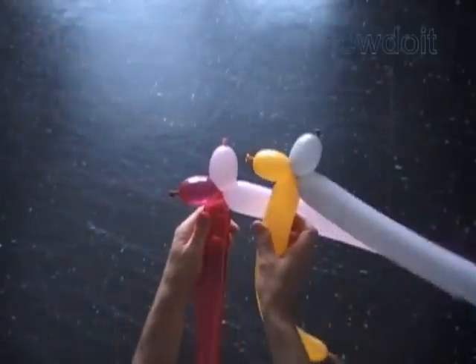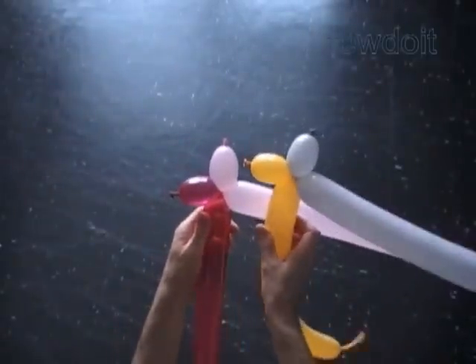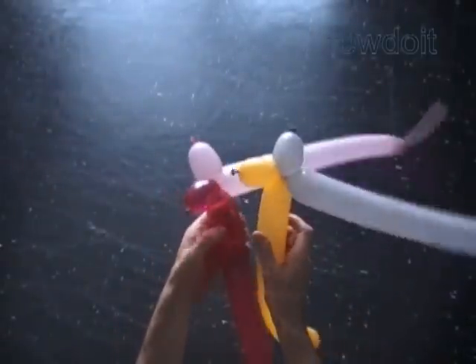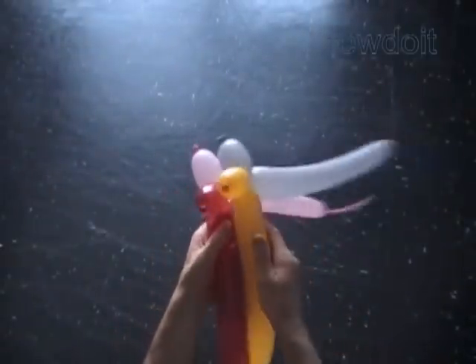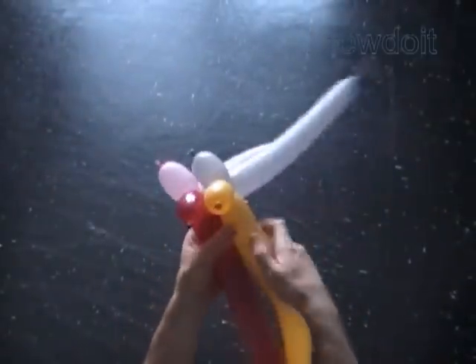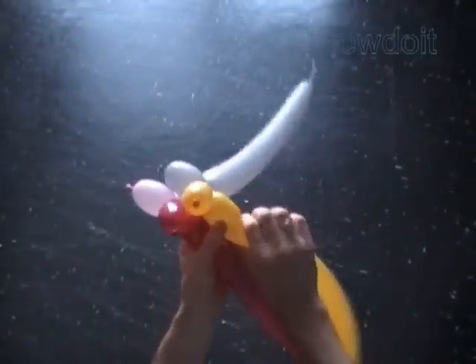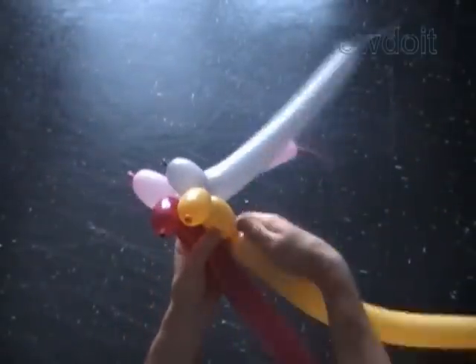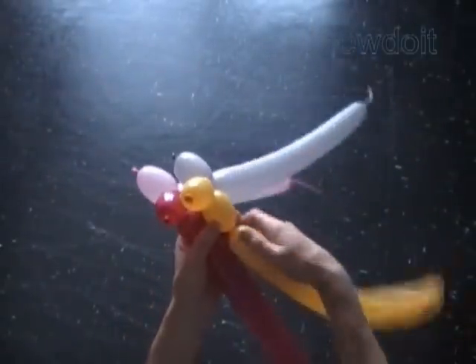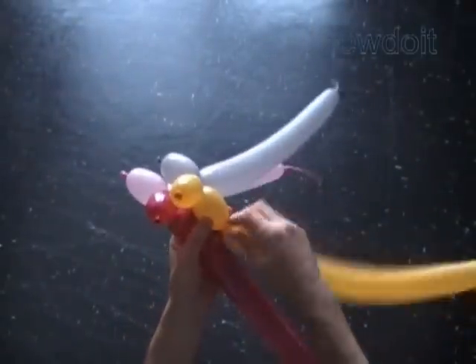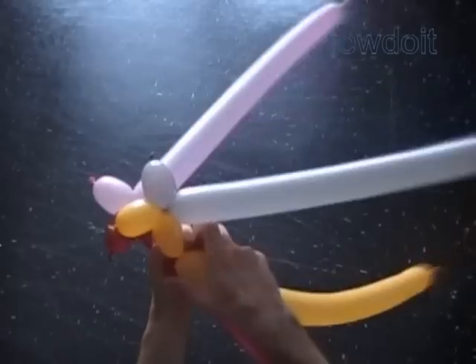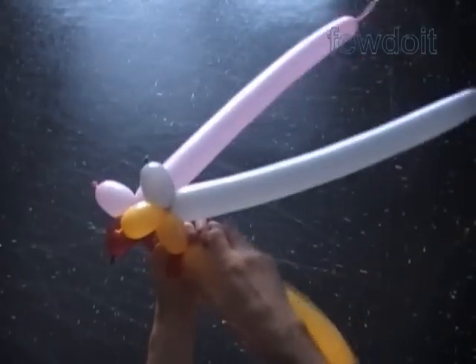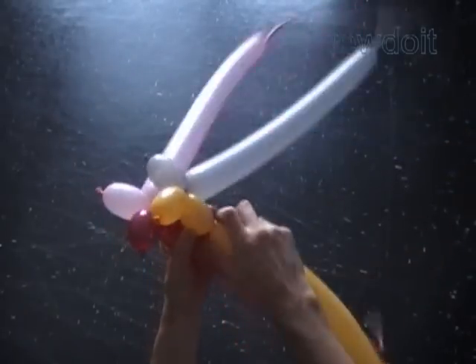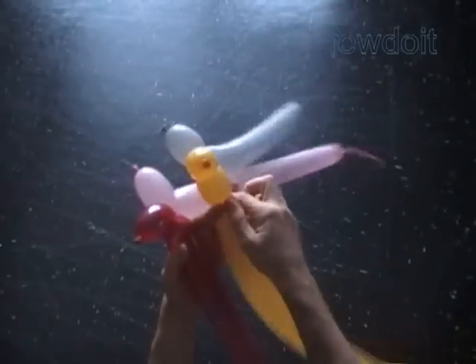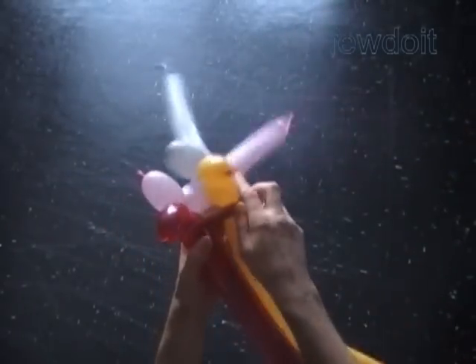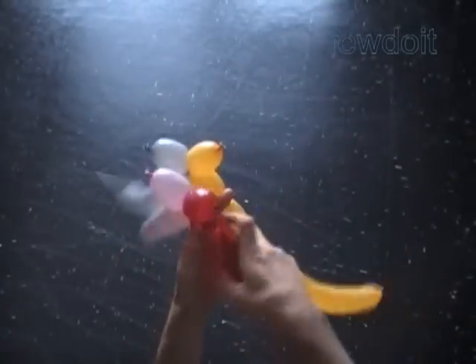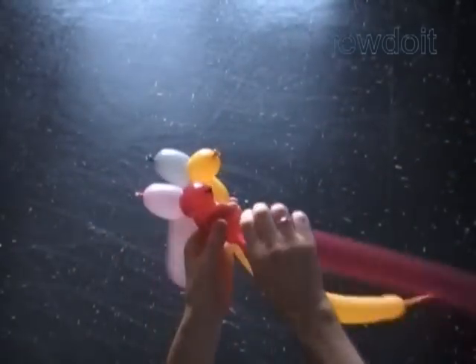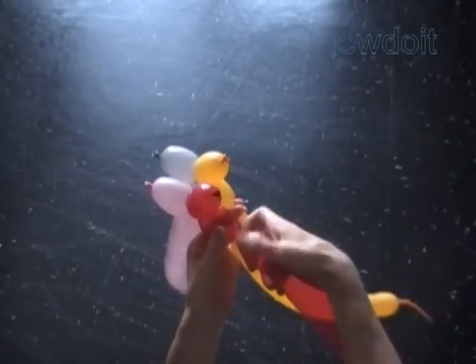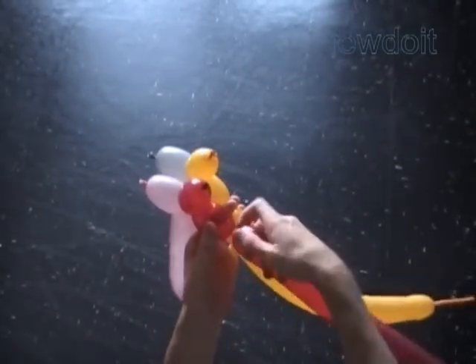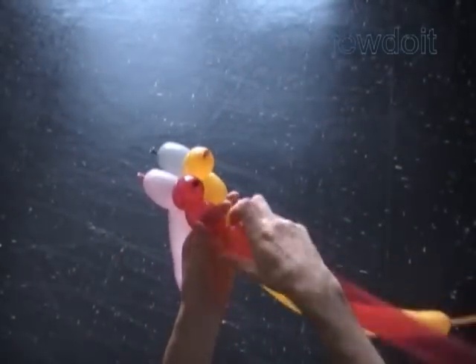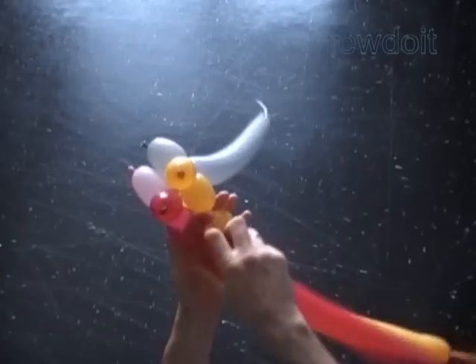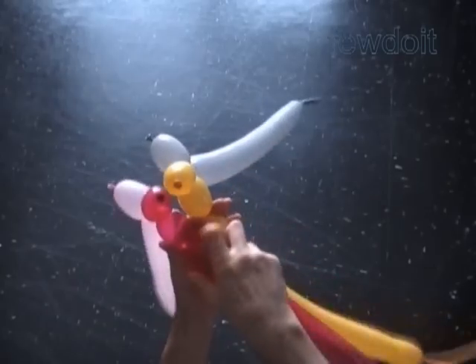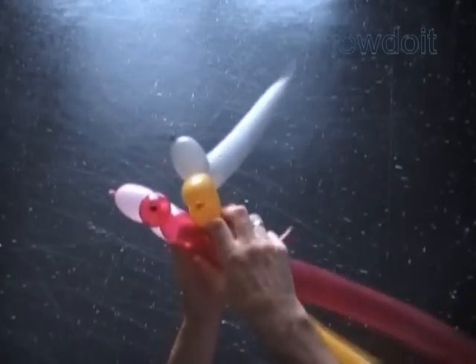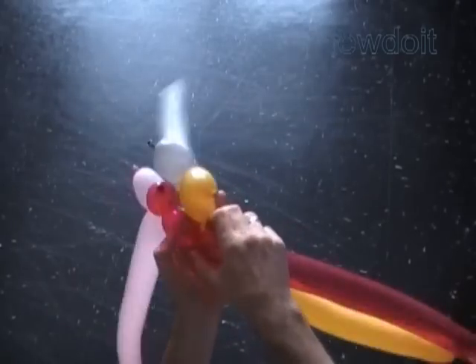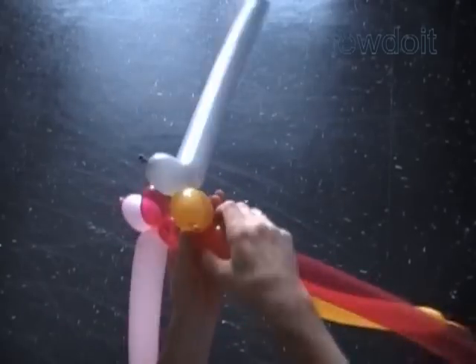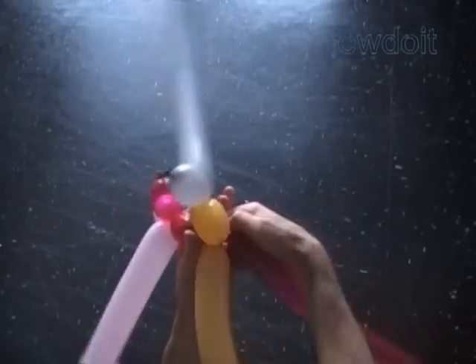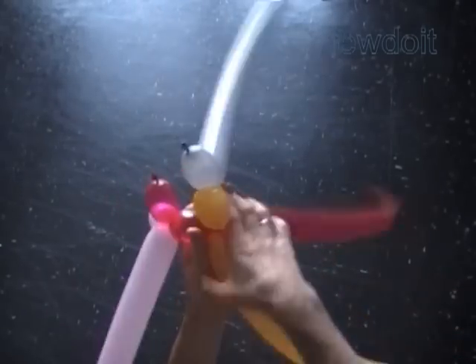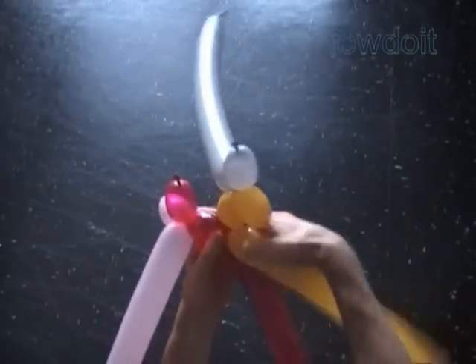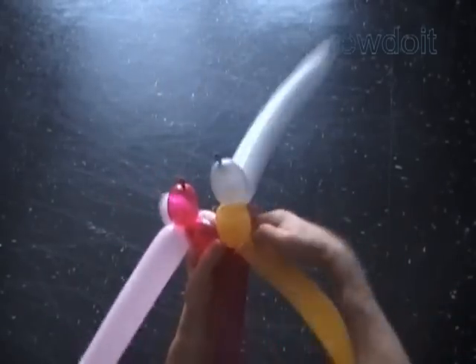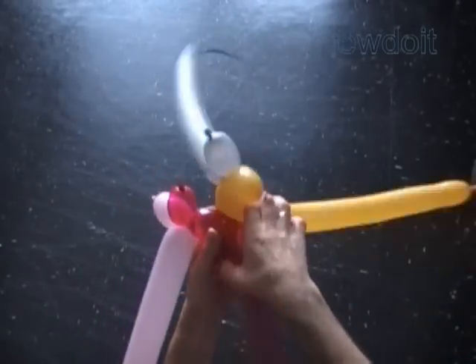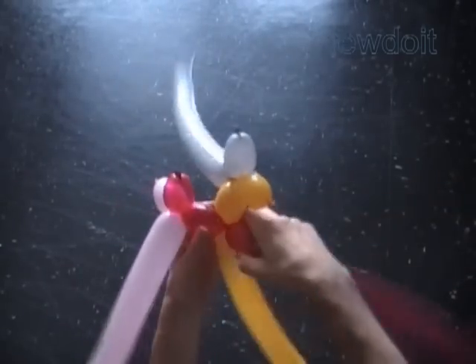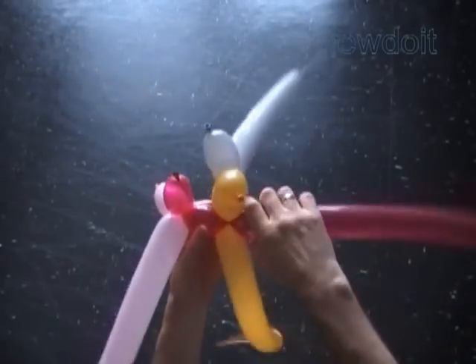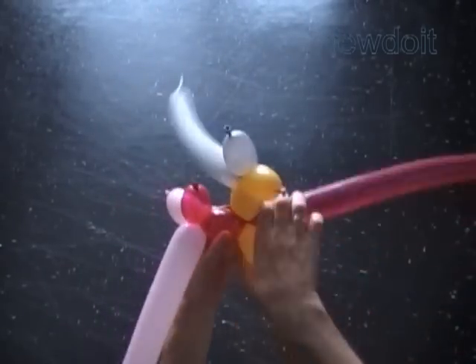Twist the second yellow bubble. Twist the second red bubble. Lock the free end of the second yellow and second red bubbles in one lock twist.